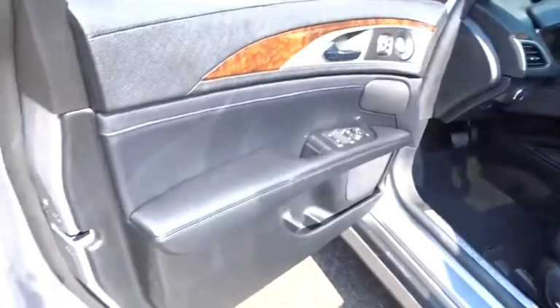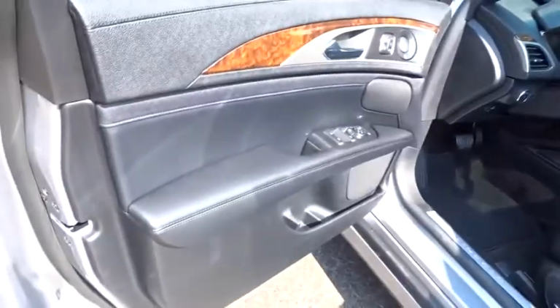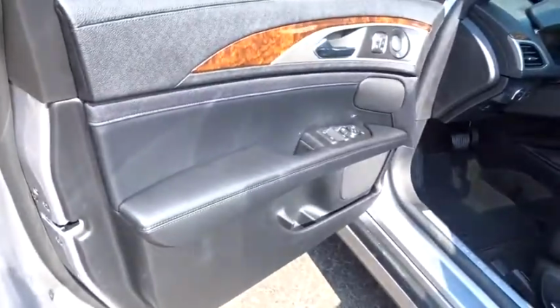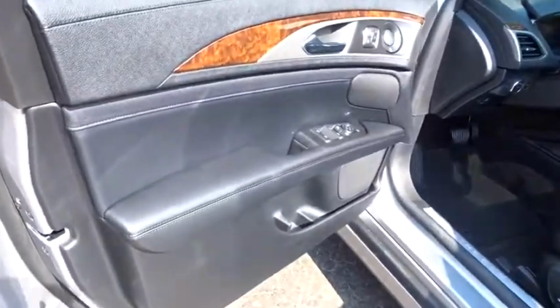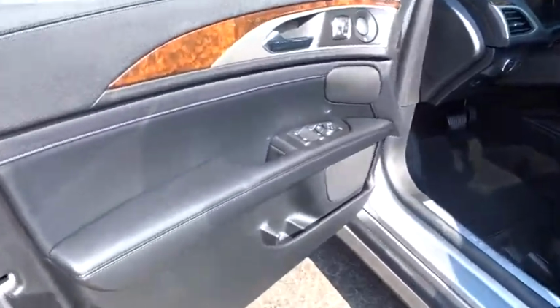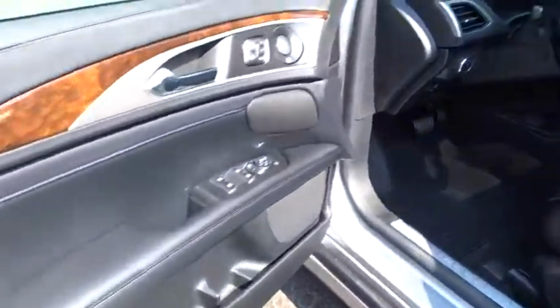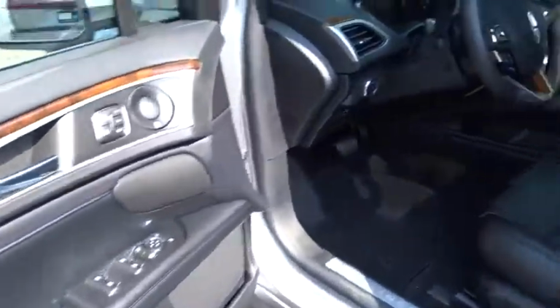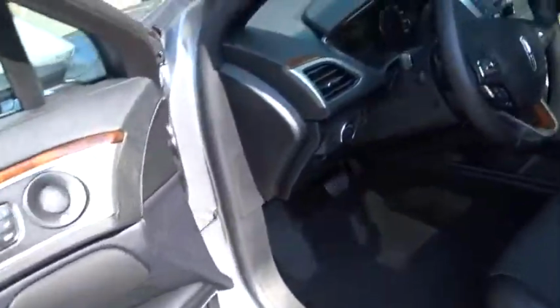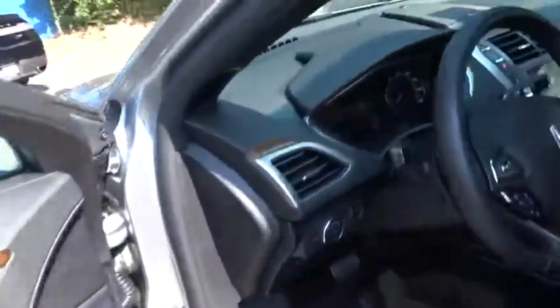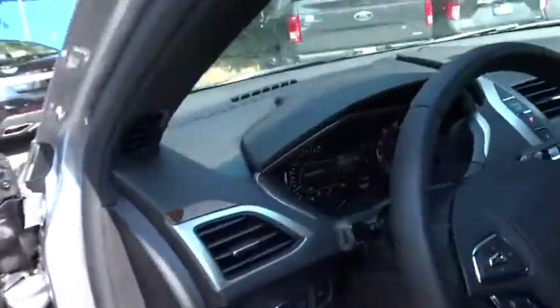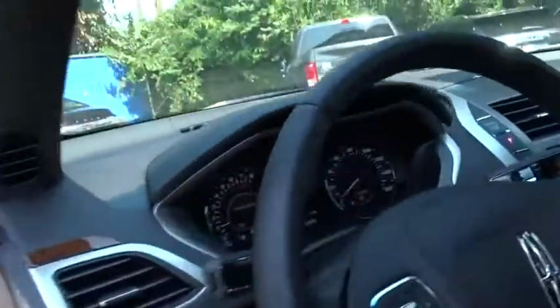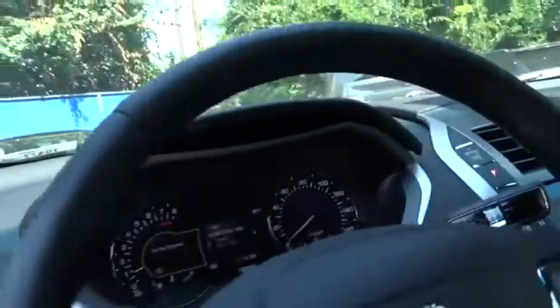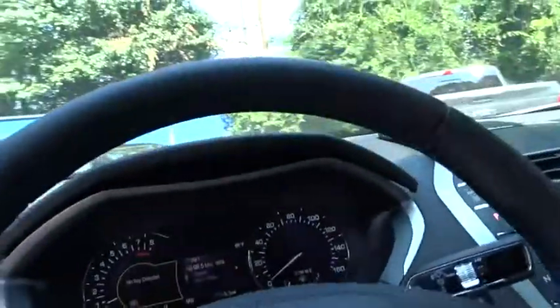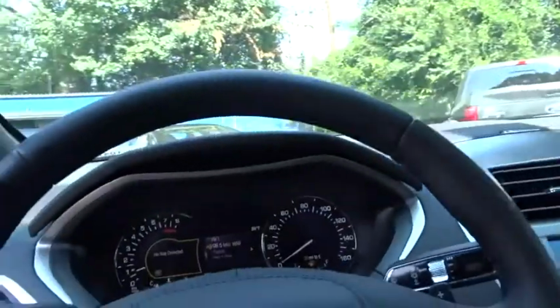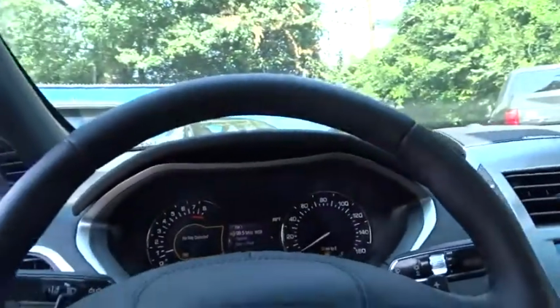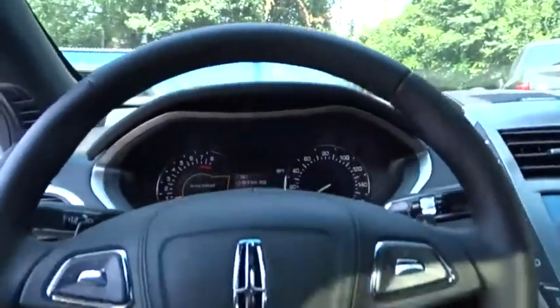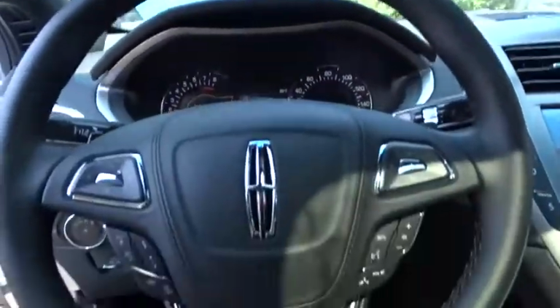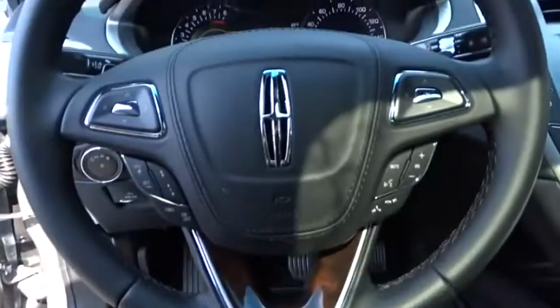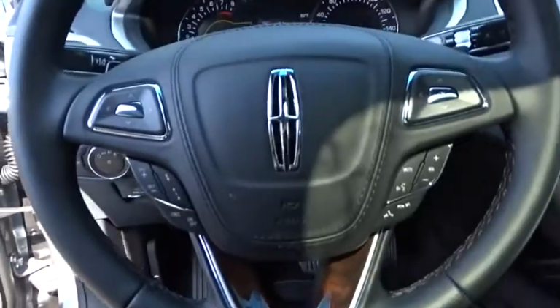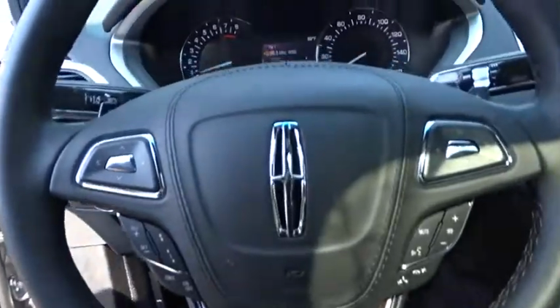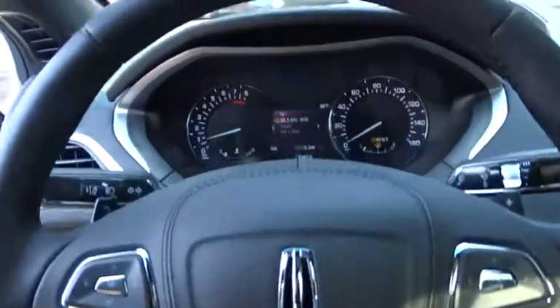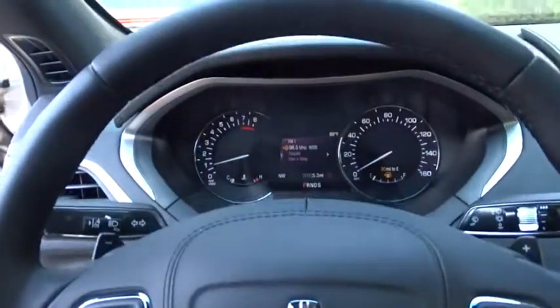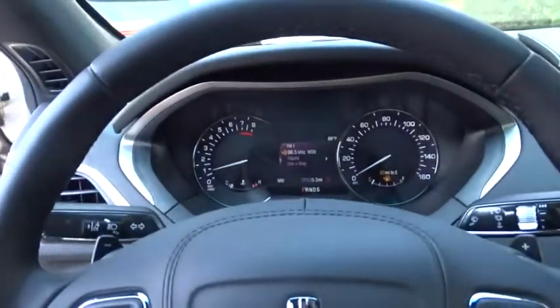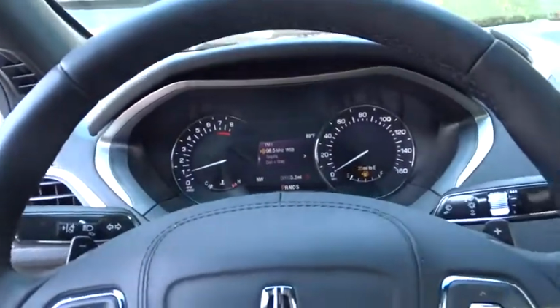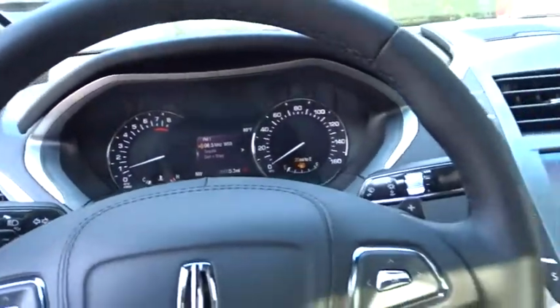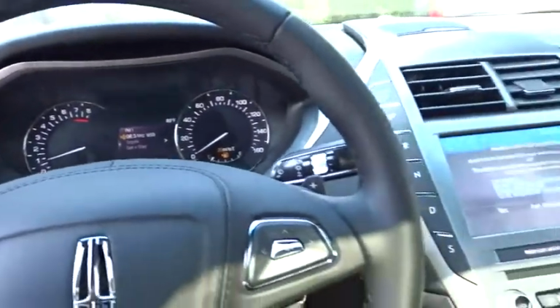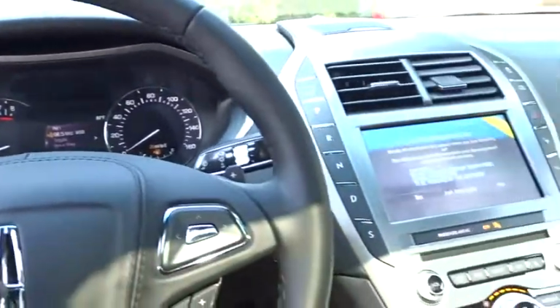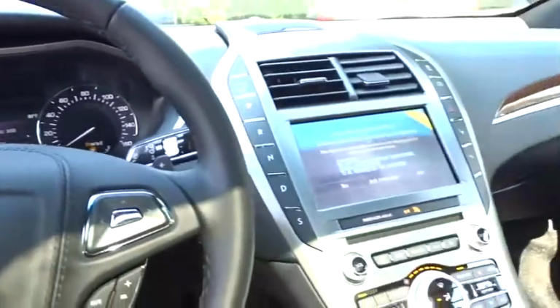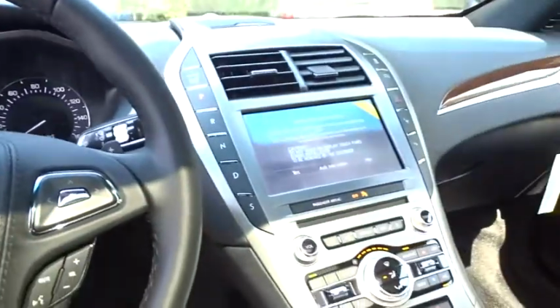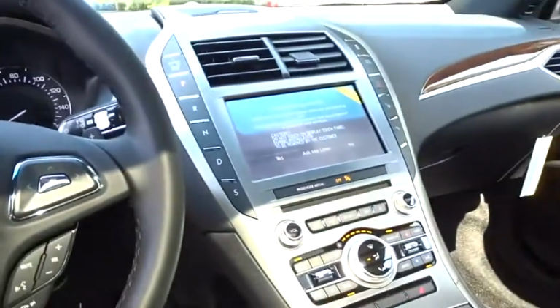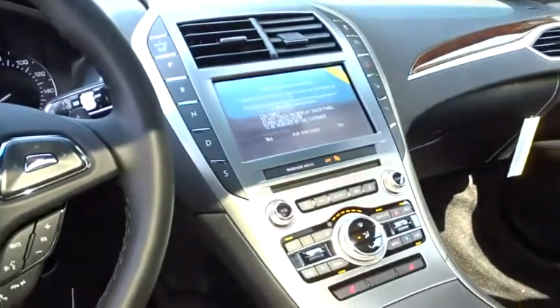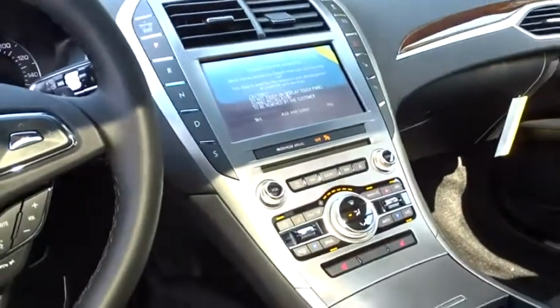Leather wrapped steering wheel, dual airbags, Bluetooth, adjustable steering wheel, alloy wheels, power steering, keyless start, cruise control, four-wheel disc brakes.